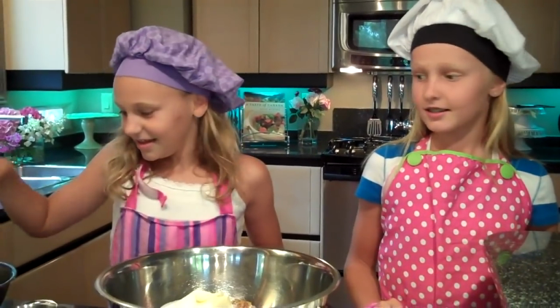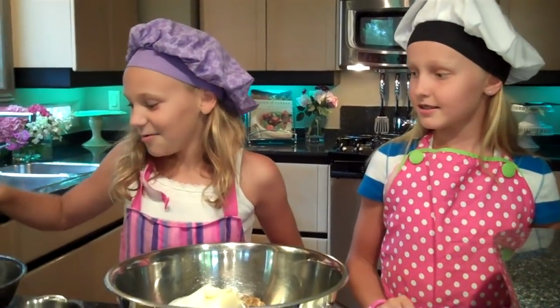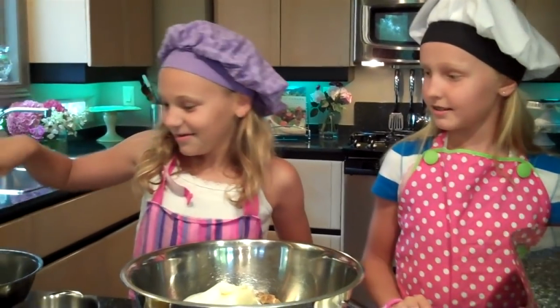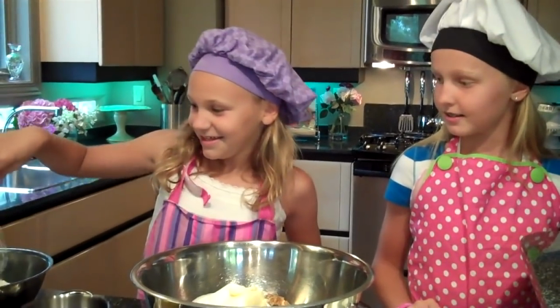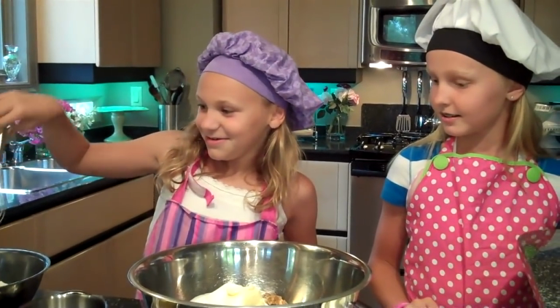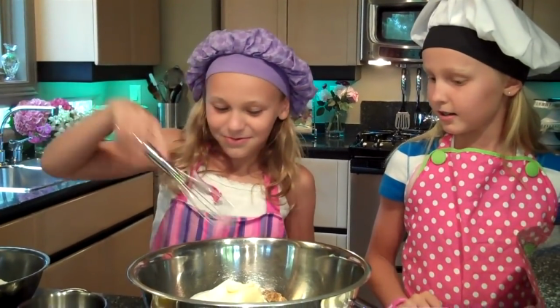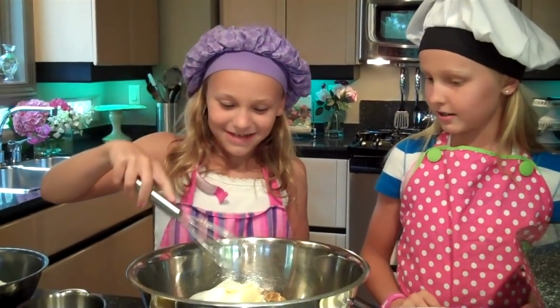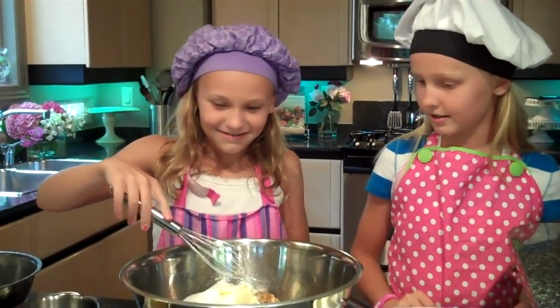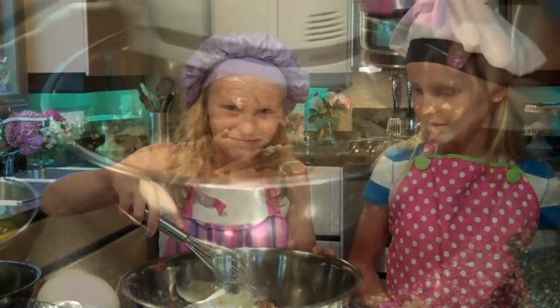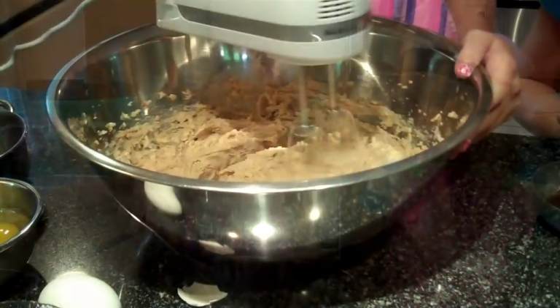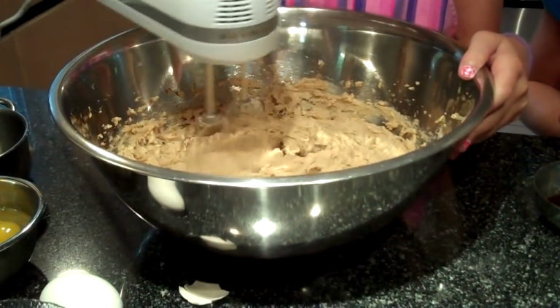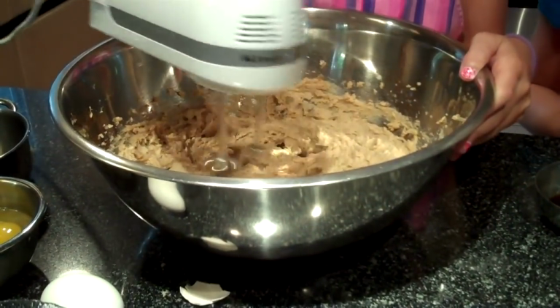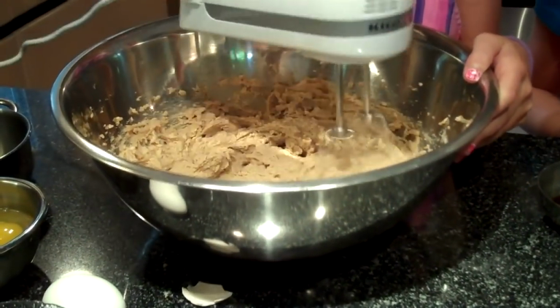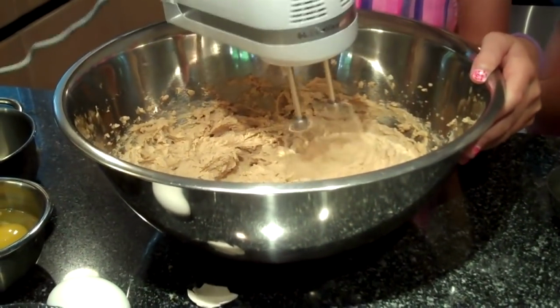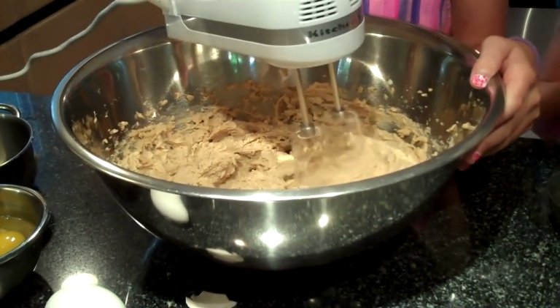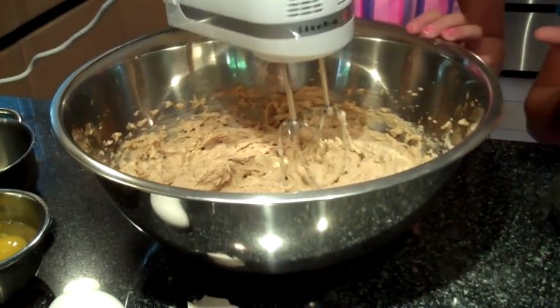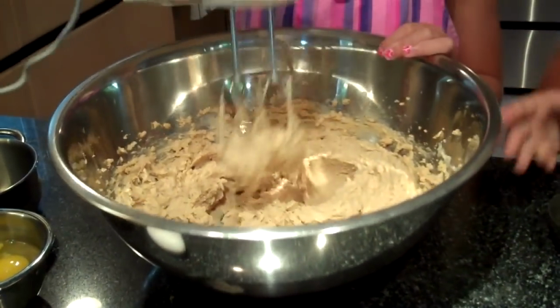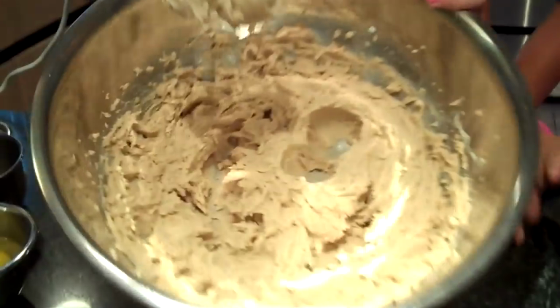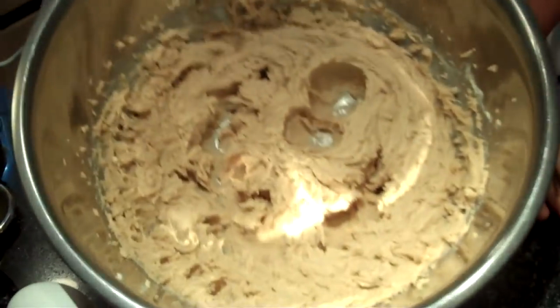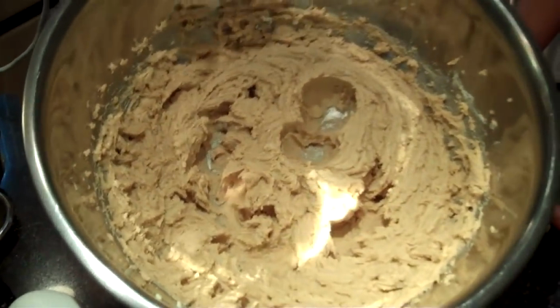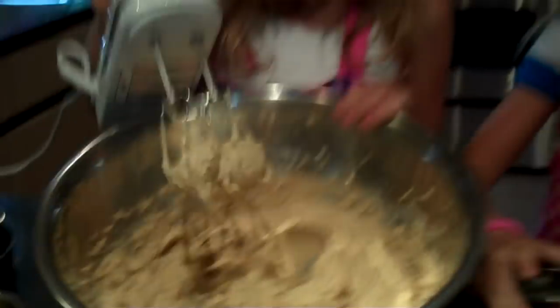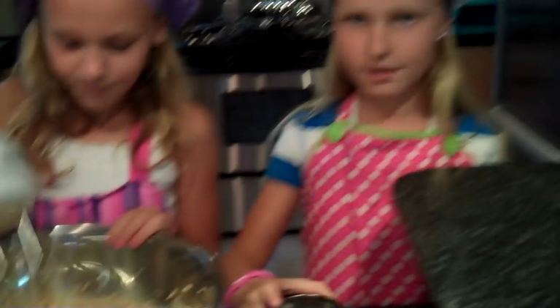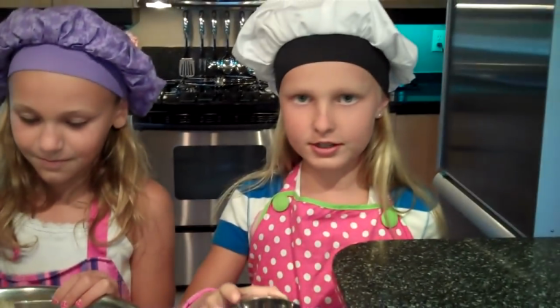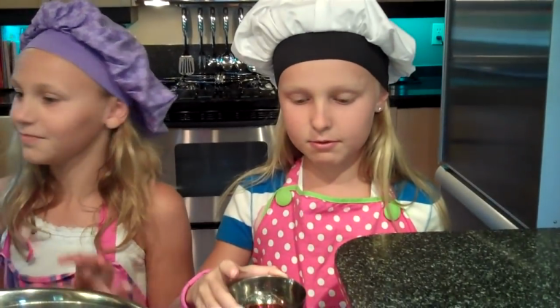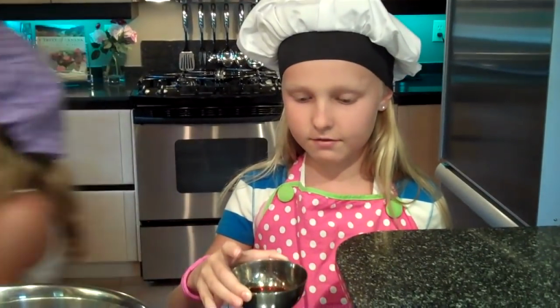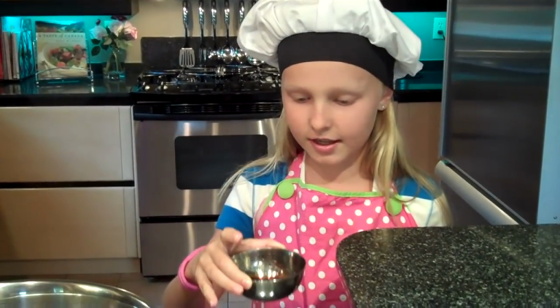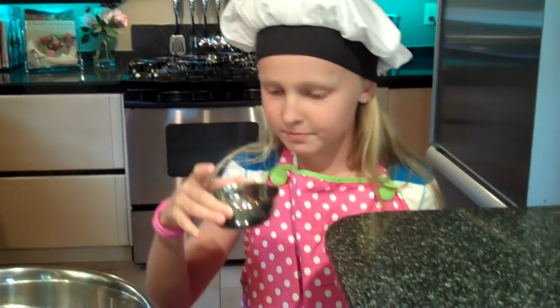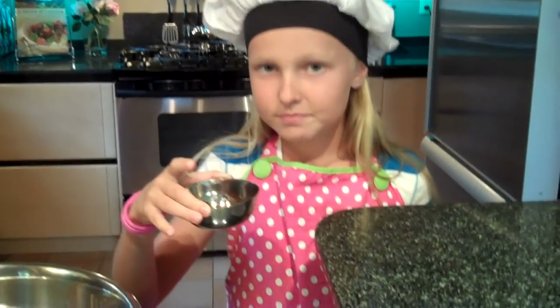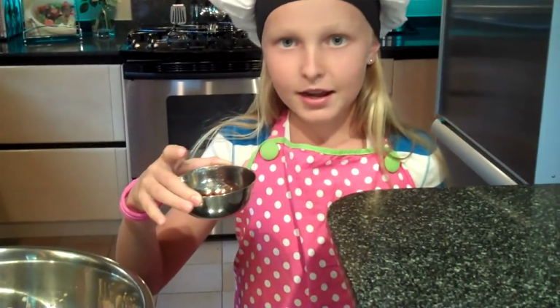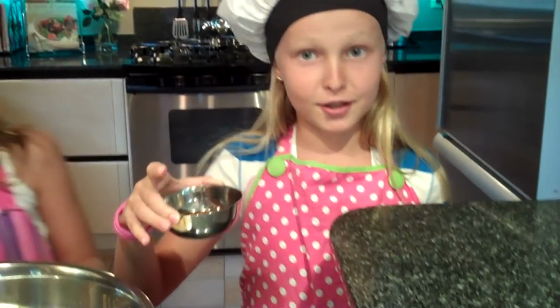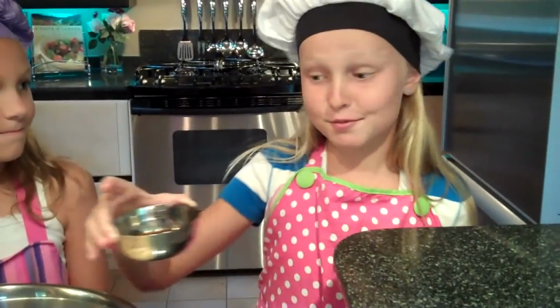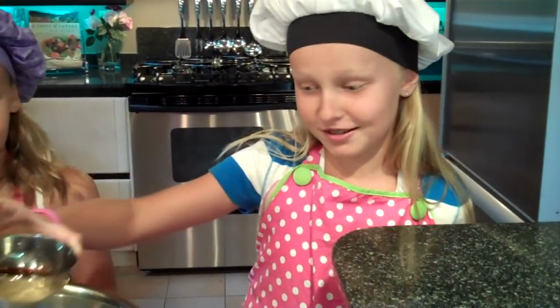Now we are going to cream it. This is what it should look like when it's done being creamed. Now I'm going to add four teaspoons of vanilla — I just love the smell of vanilla.